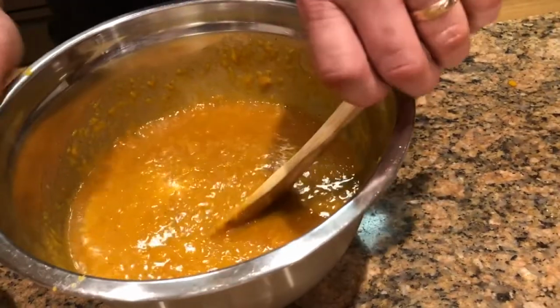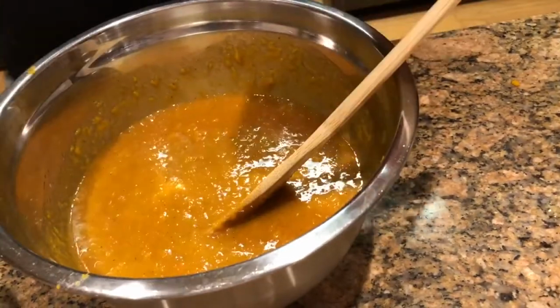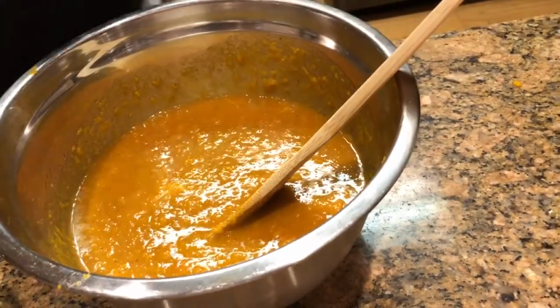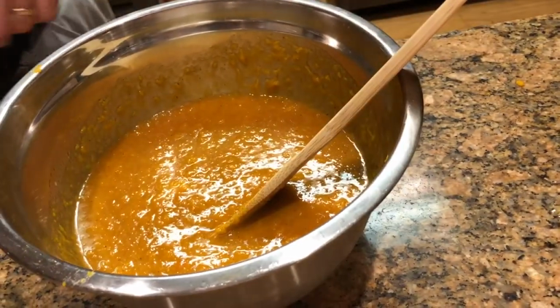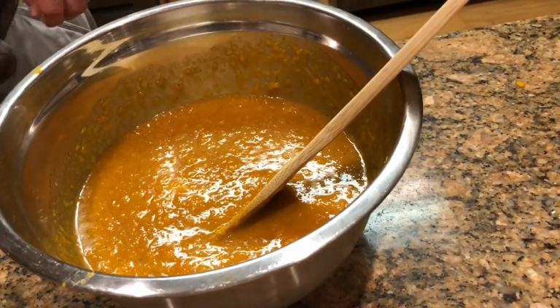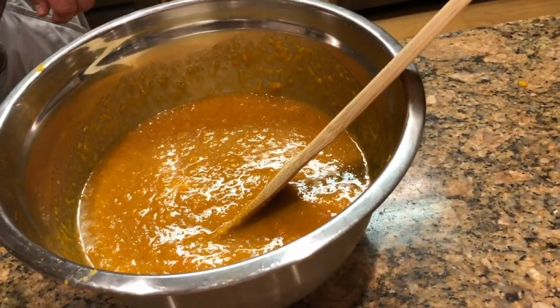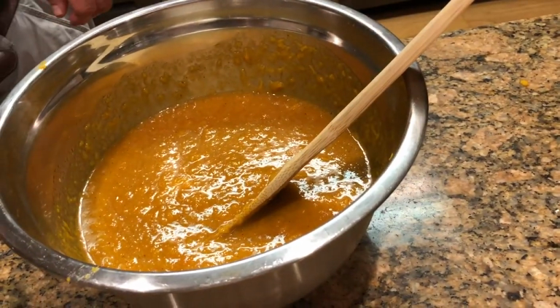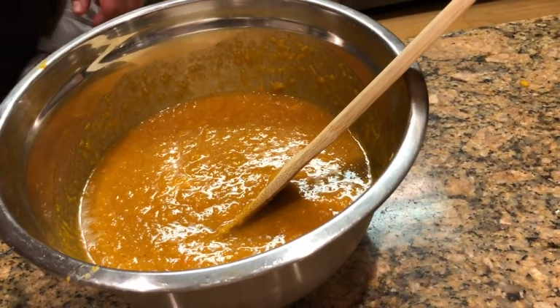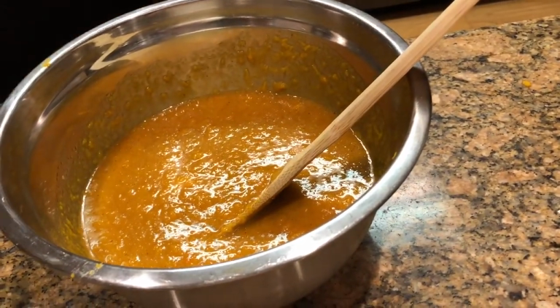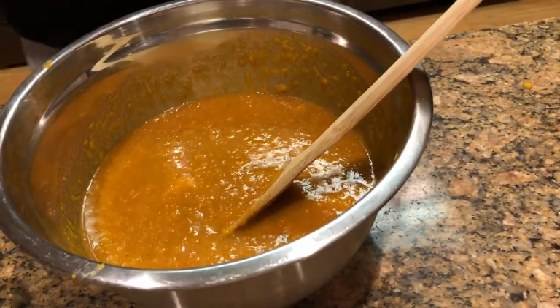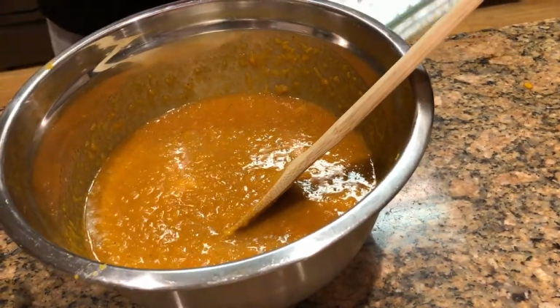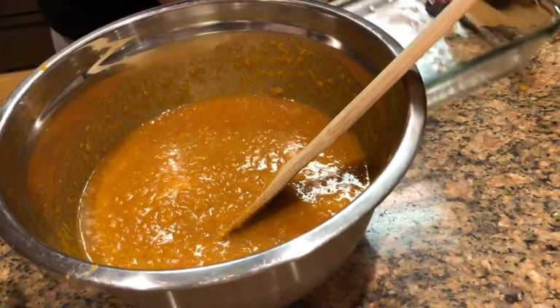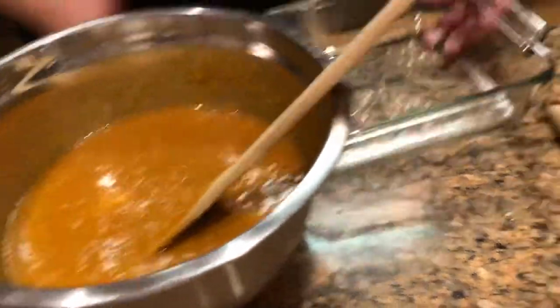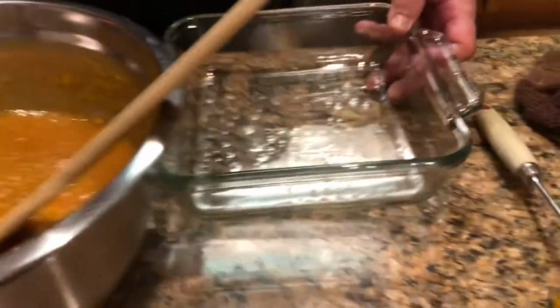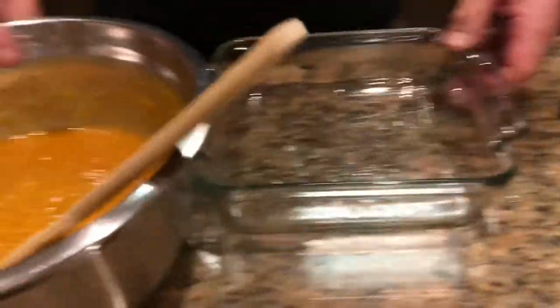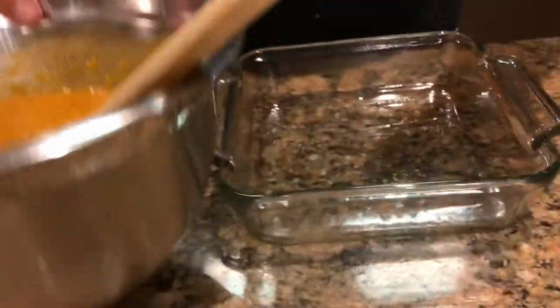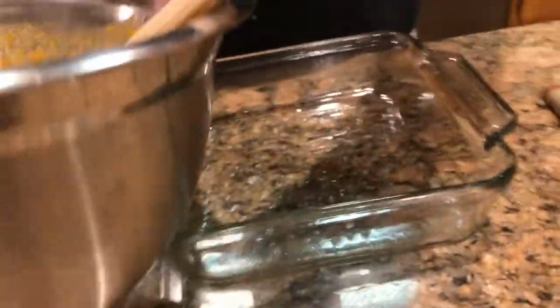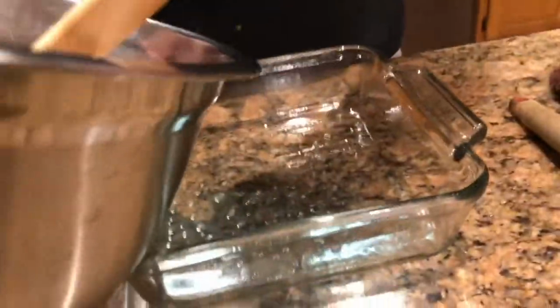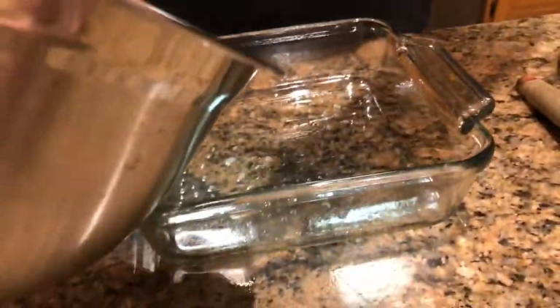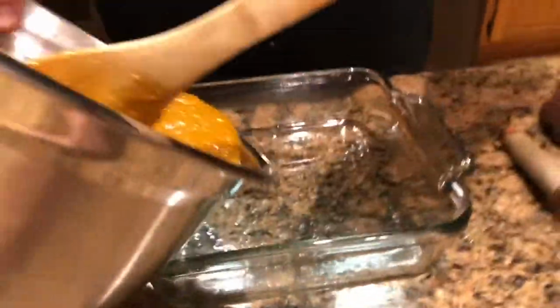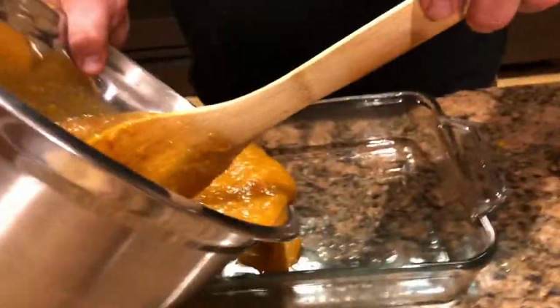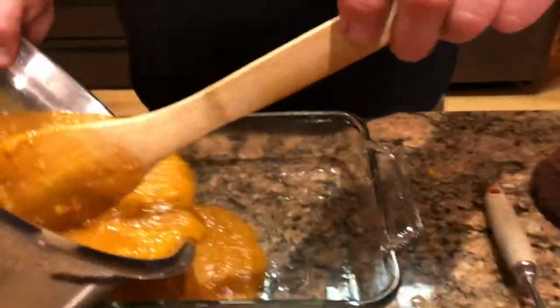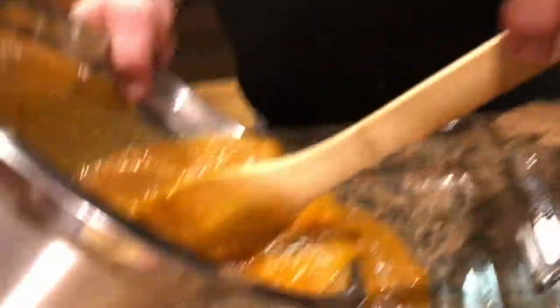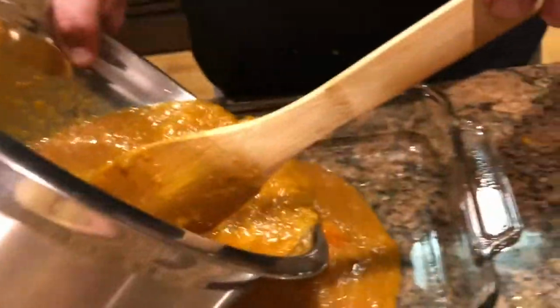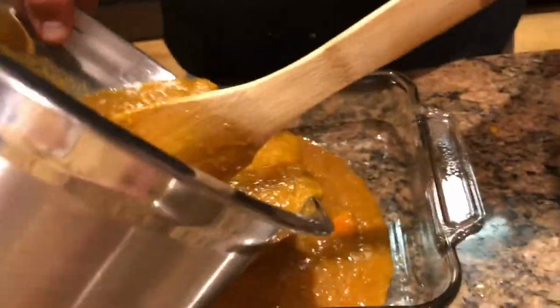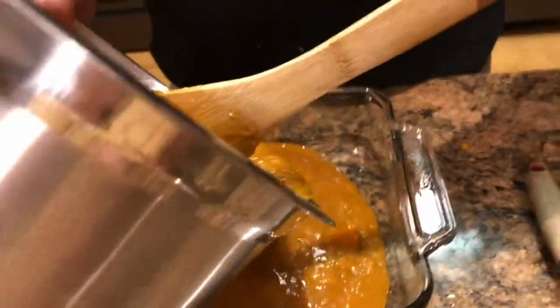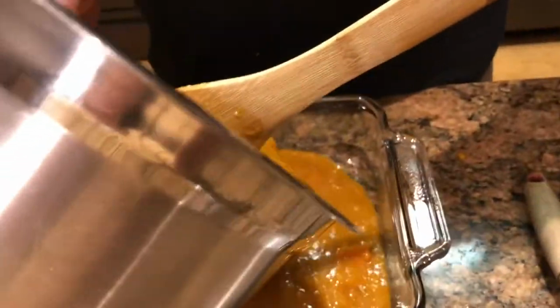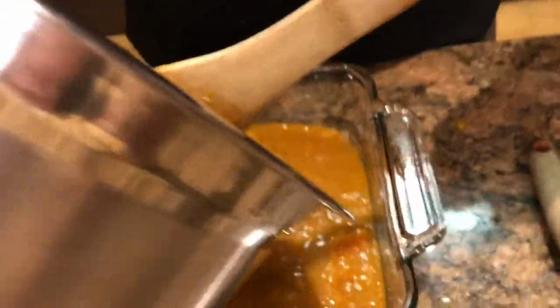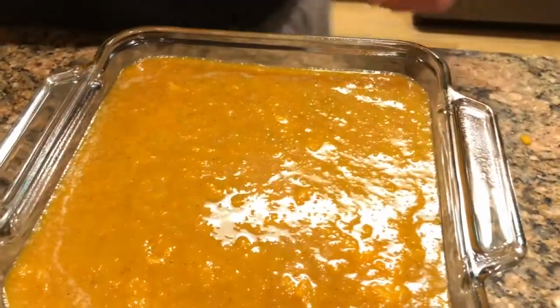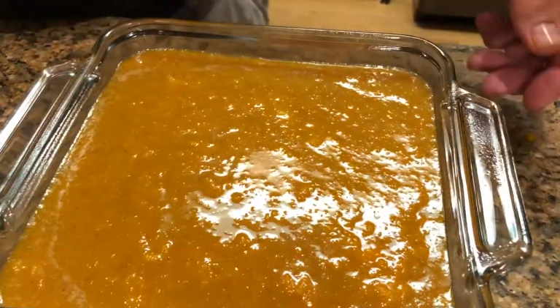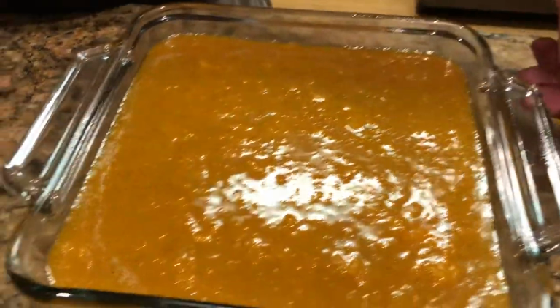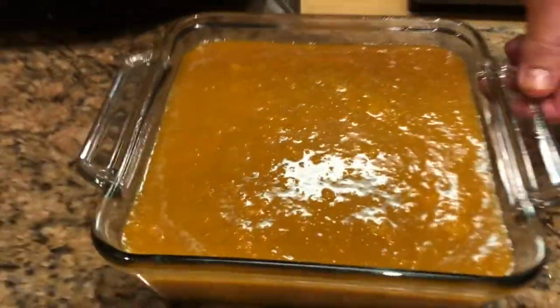I've got a casserole dish that I've sprayed with cooking spray. I'll pour that mixture into the casserole and set it aside.